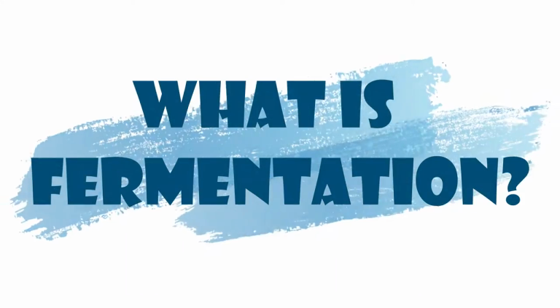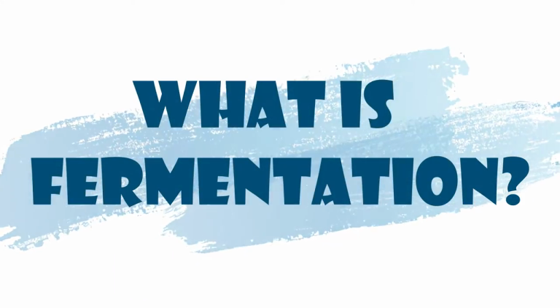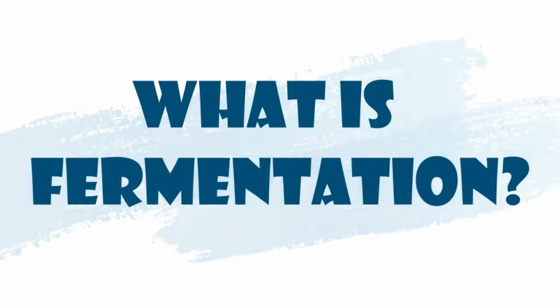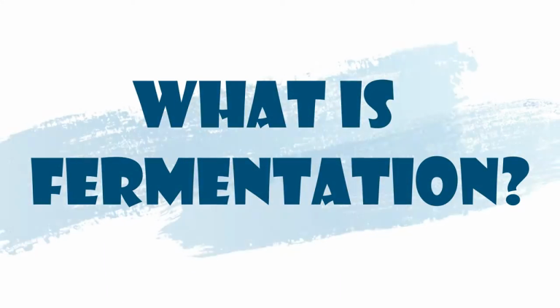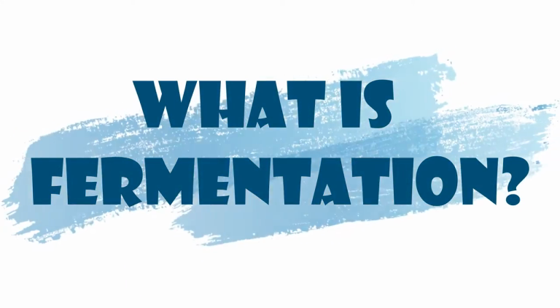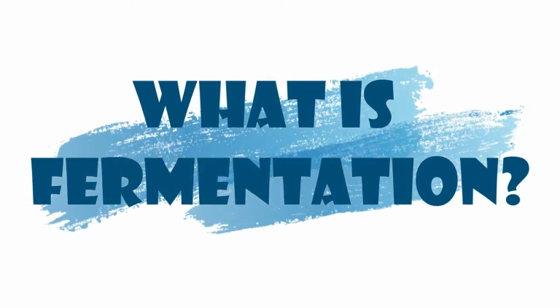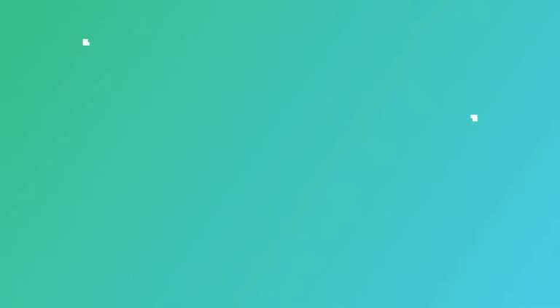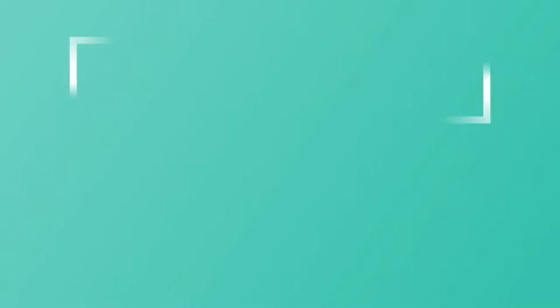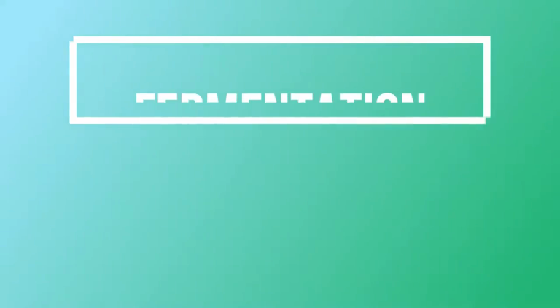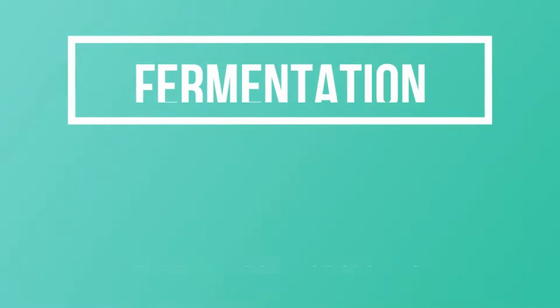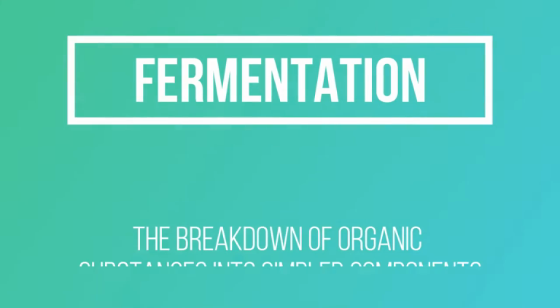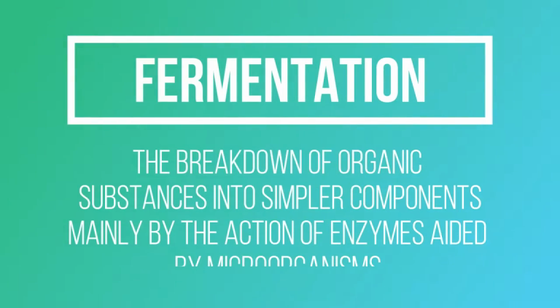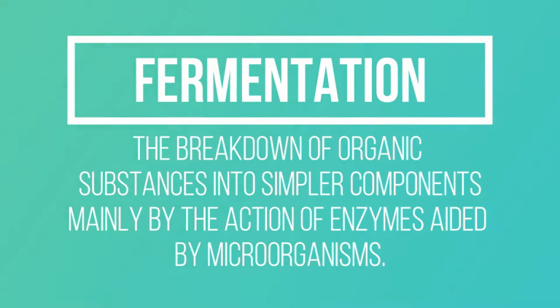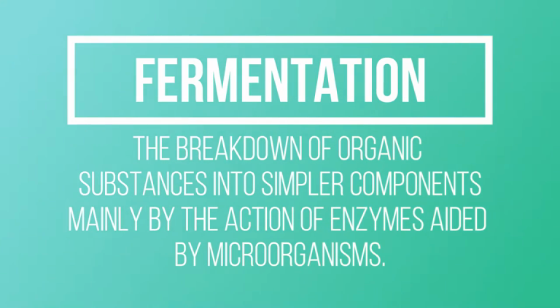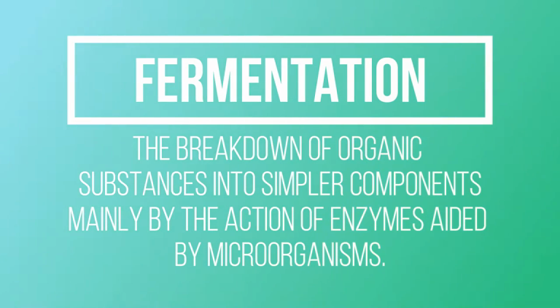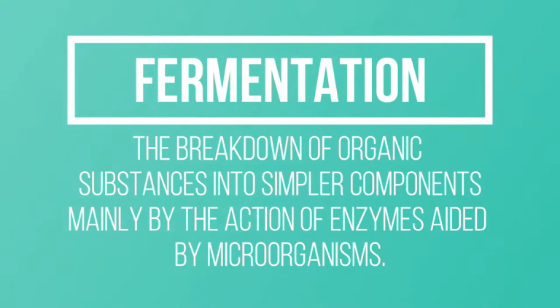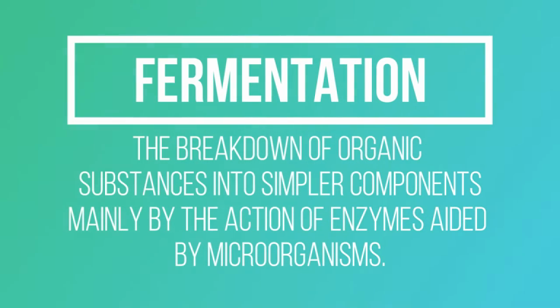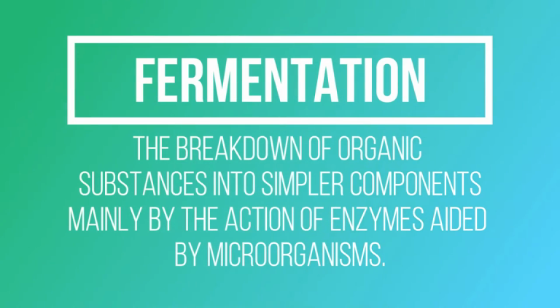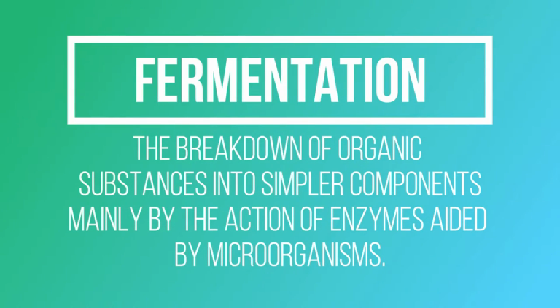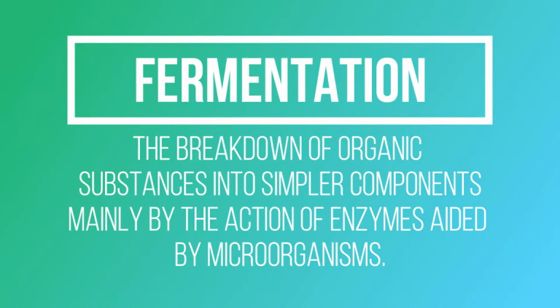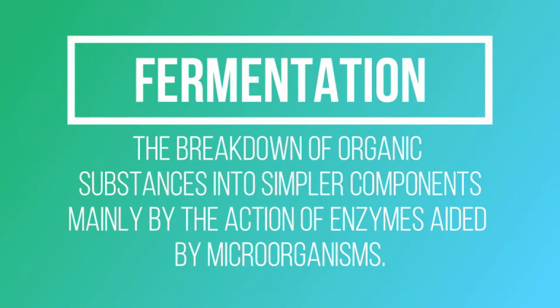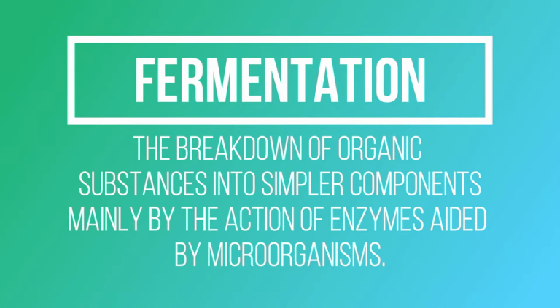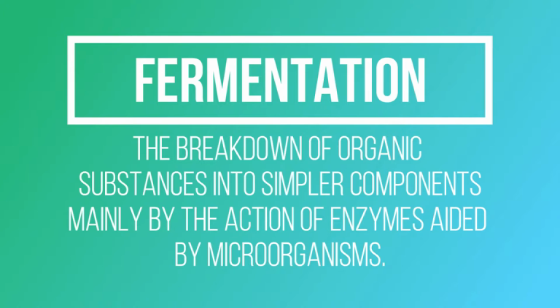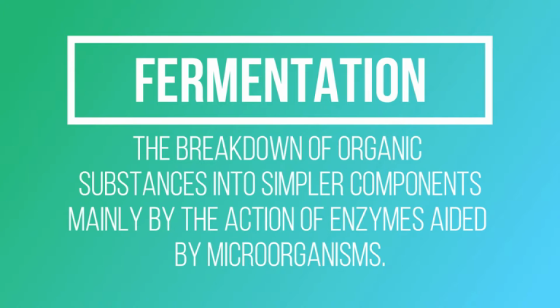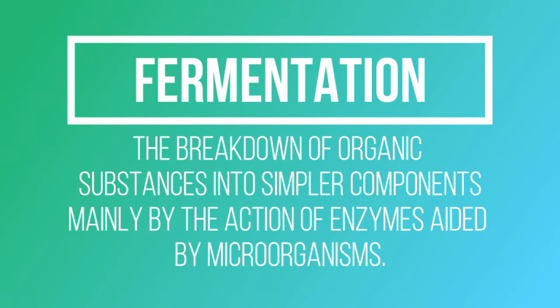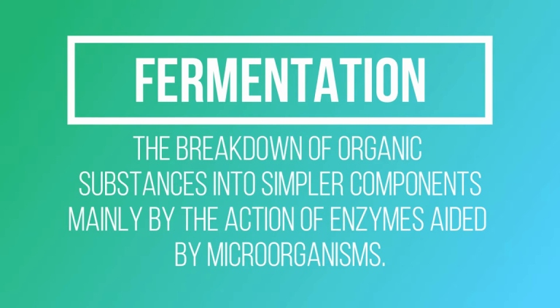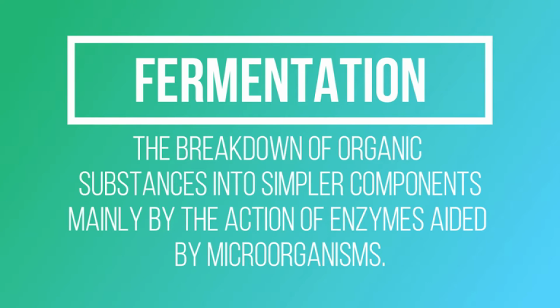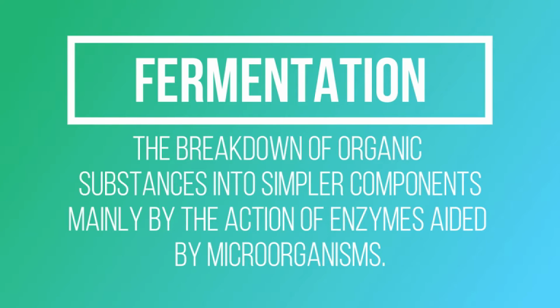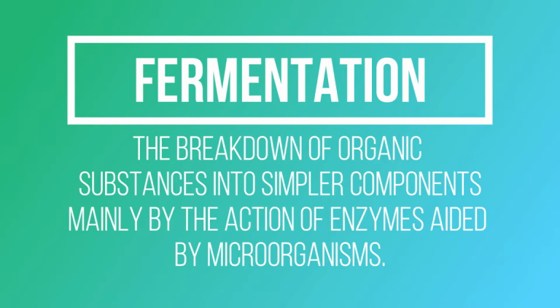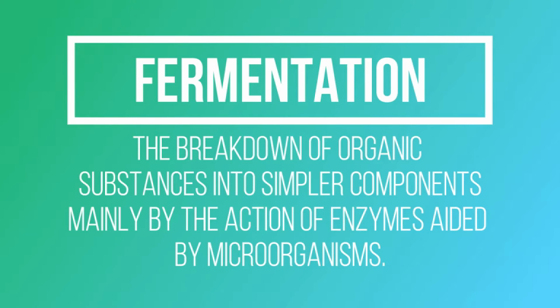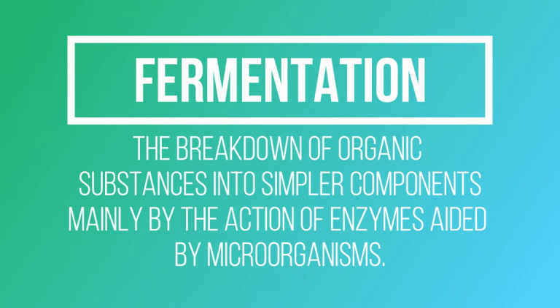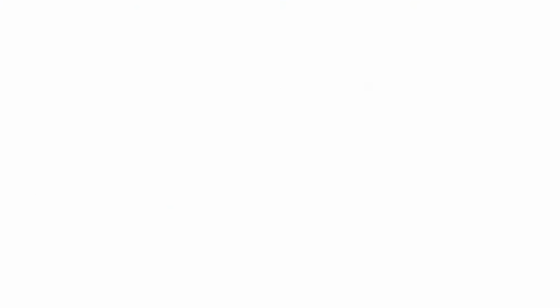What is fermentation? Fermentation is normally defined as the breakdown of organic substances into simpler components, mainly by the action of enzymes aided by microorganisms.